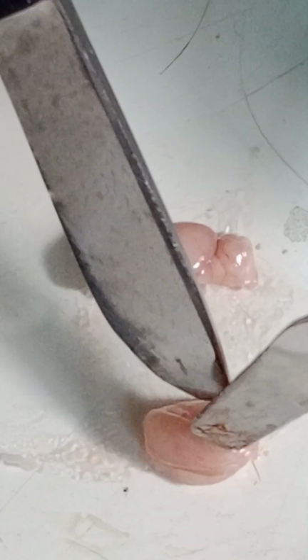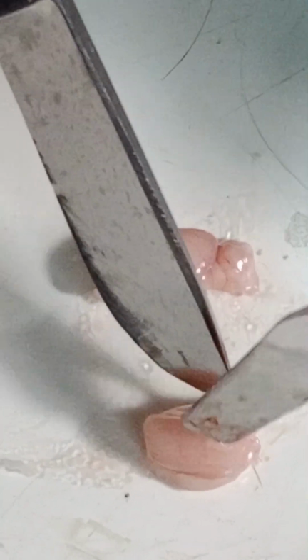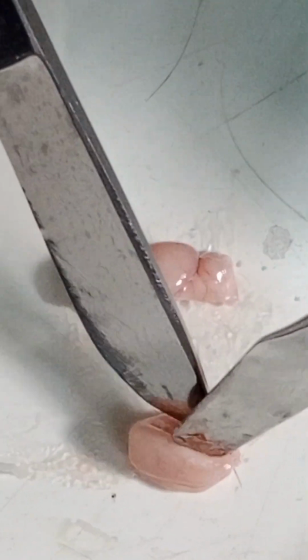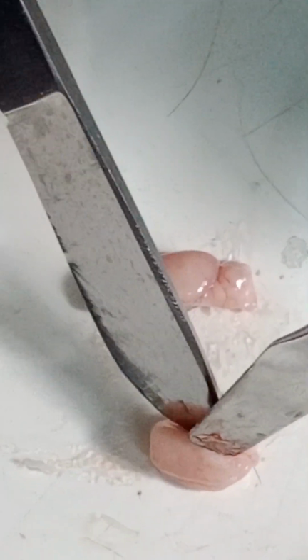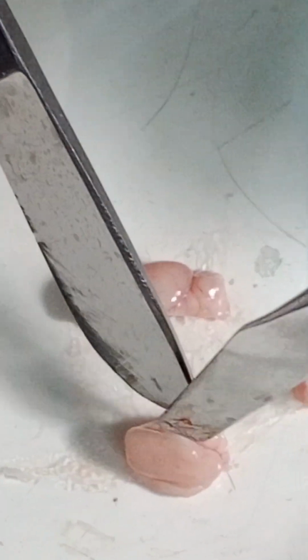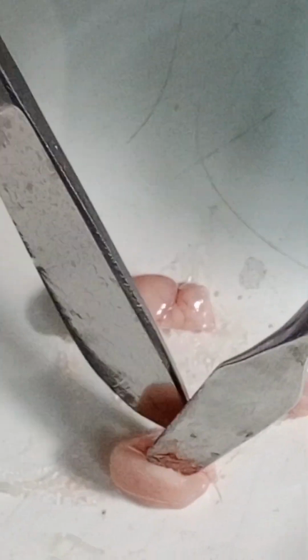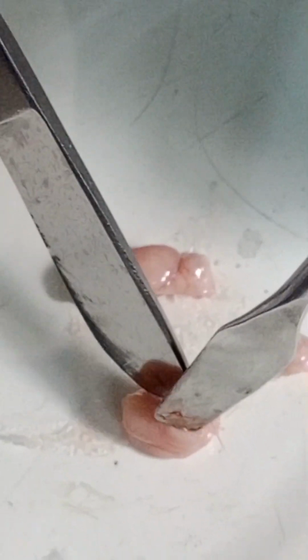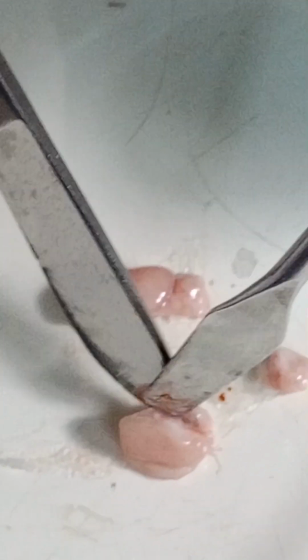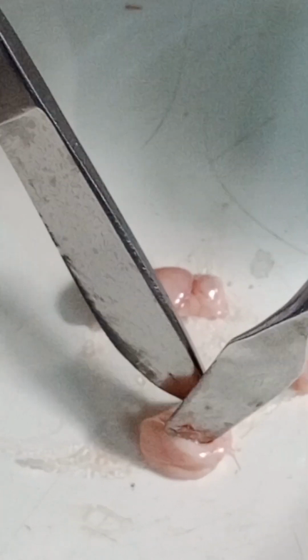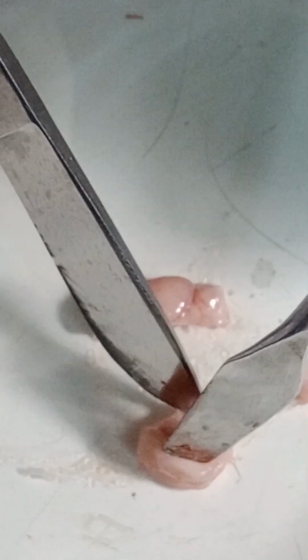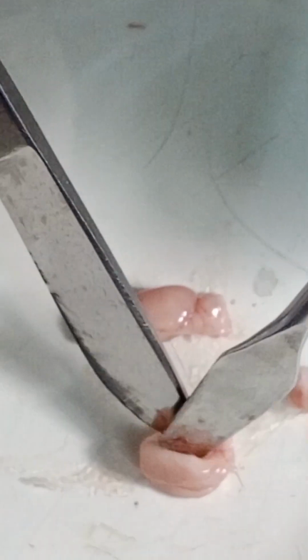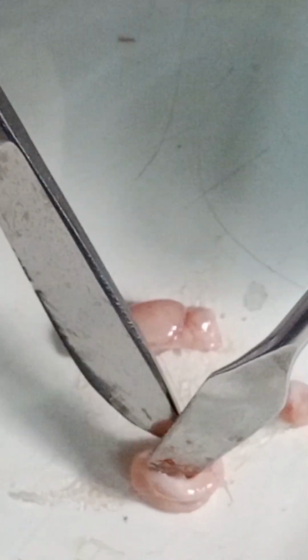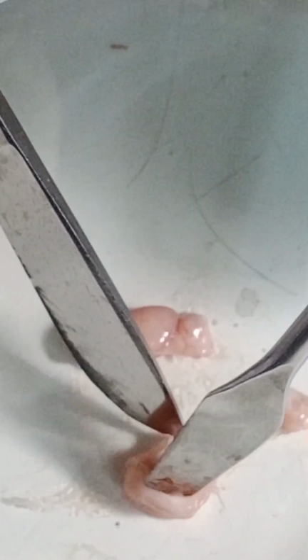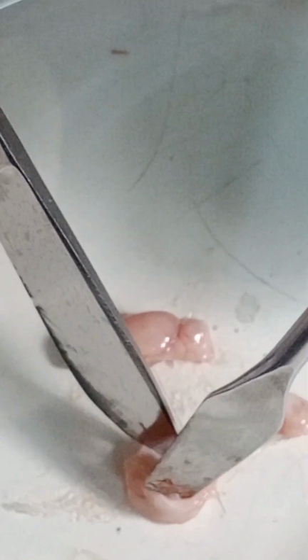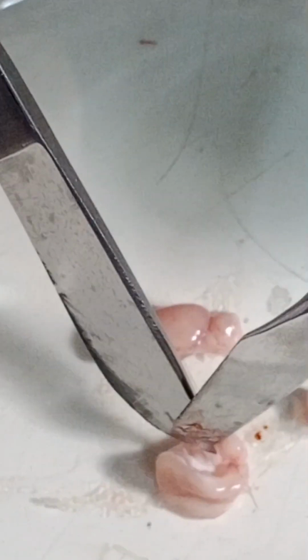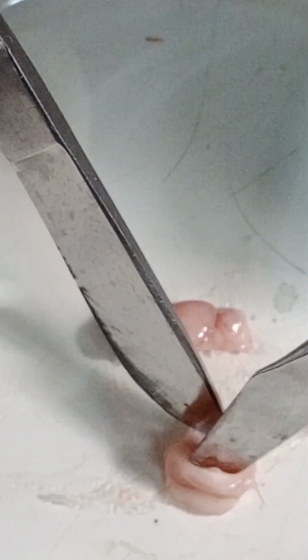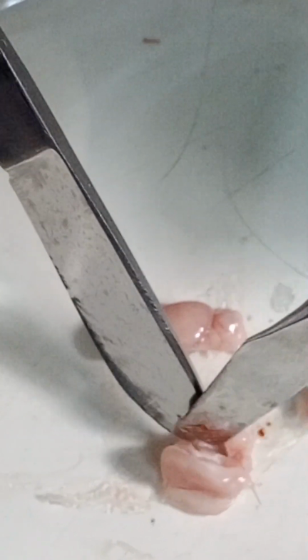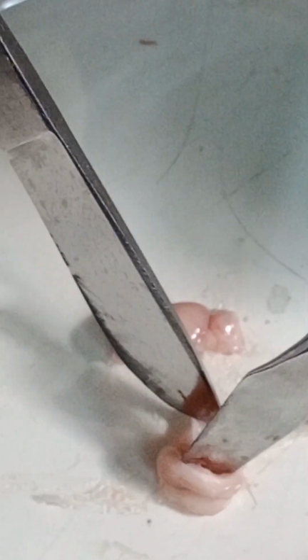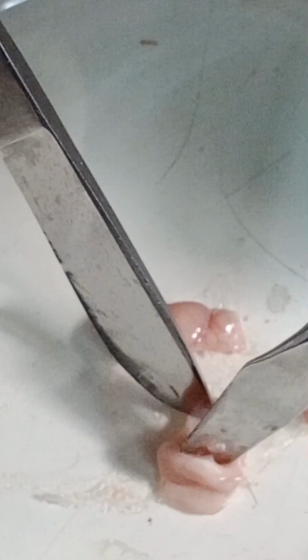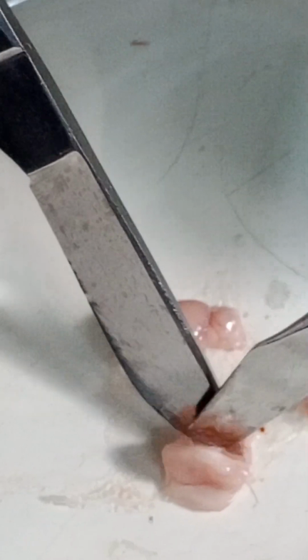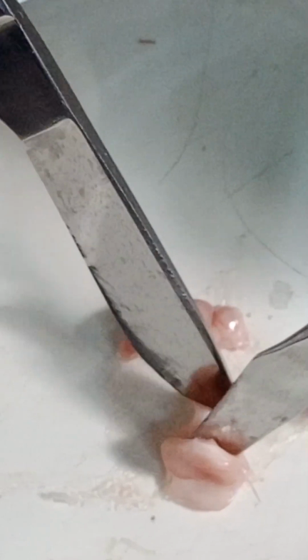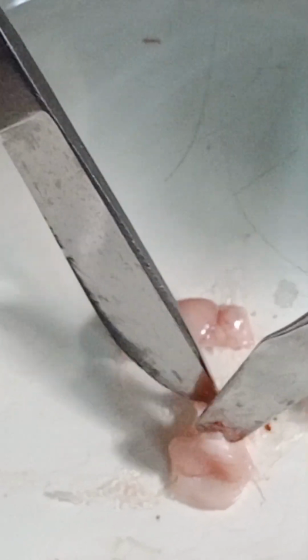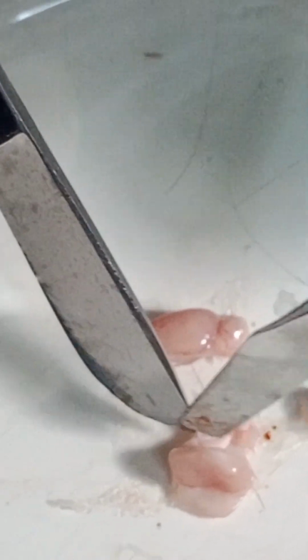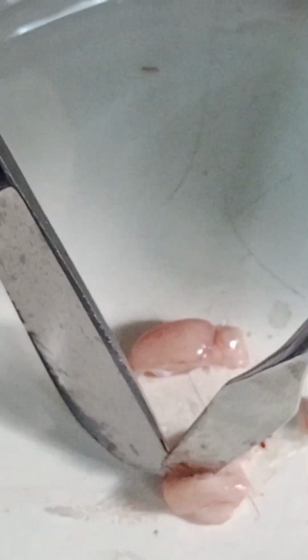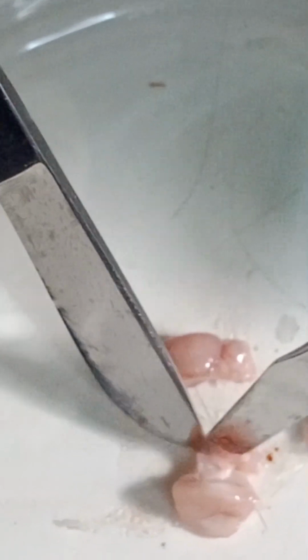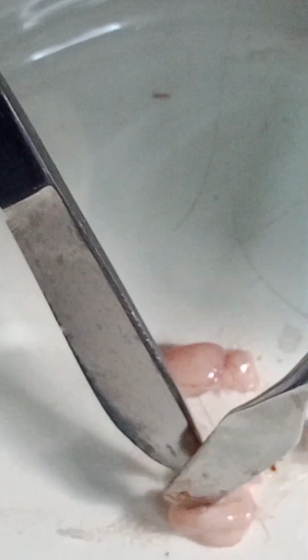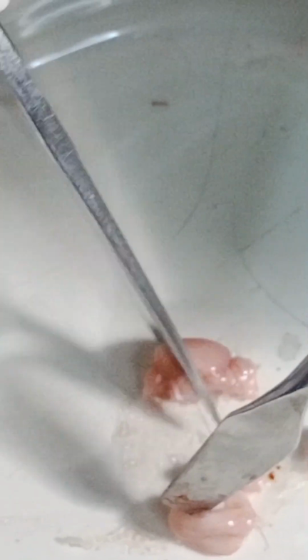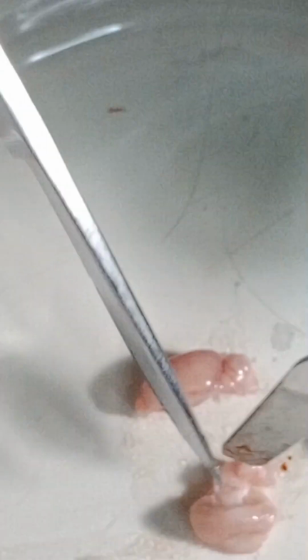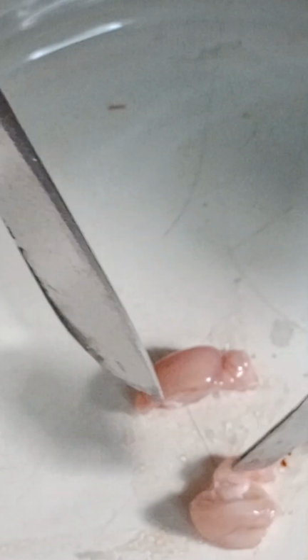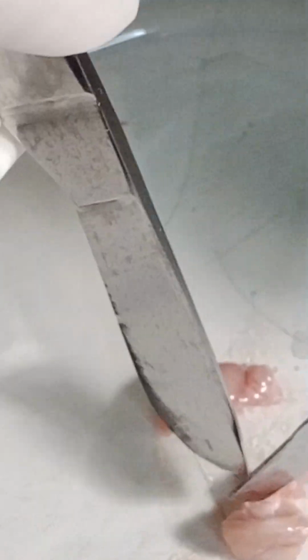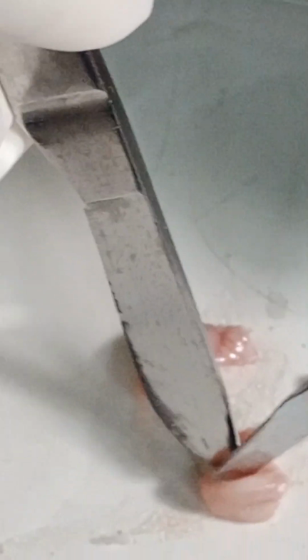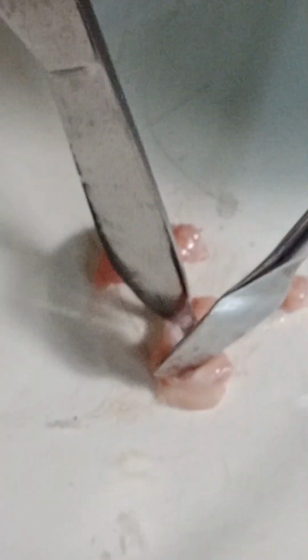Here I am removing the hypothalamus, thalamus, and olfactory cortex, because behind these three structures there is the hippocampus. The hippocampus is the part of the brain that deals with memory function.